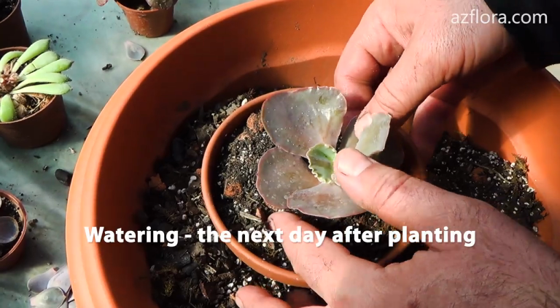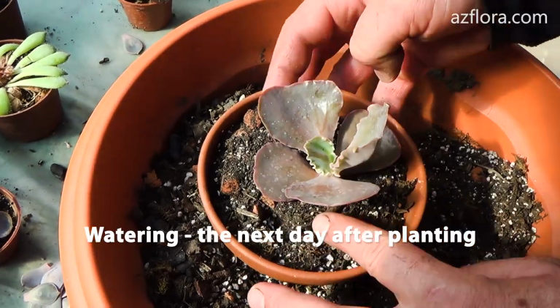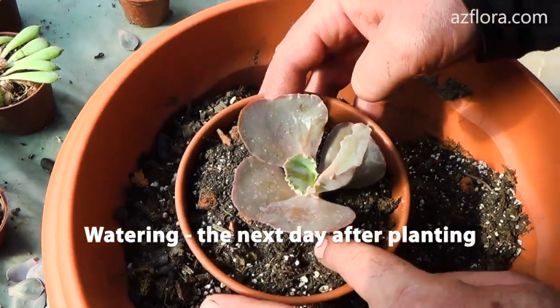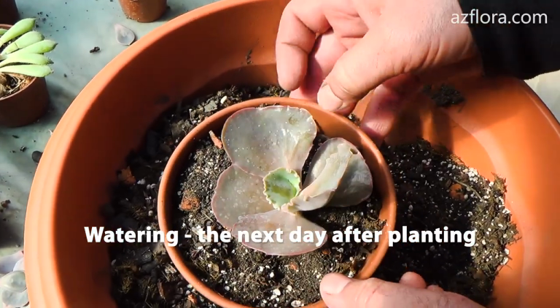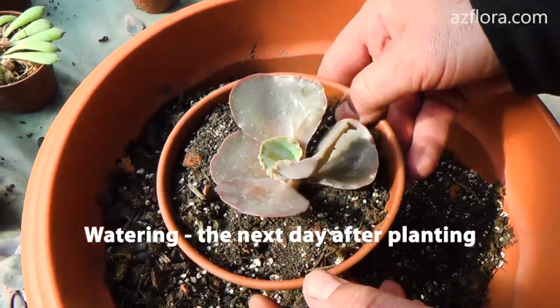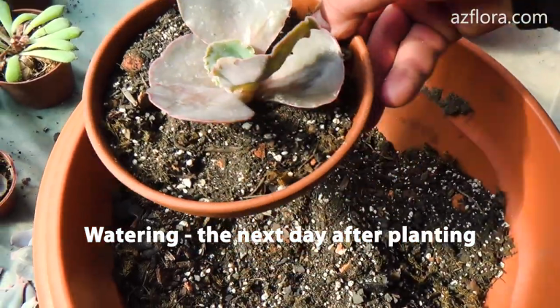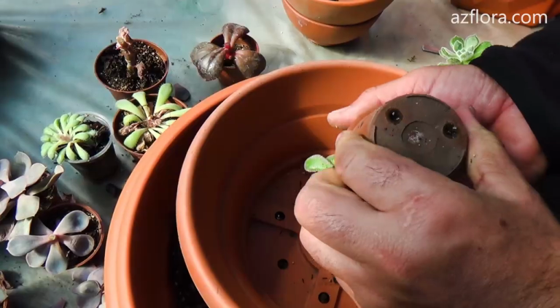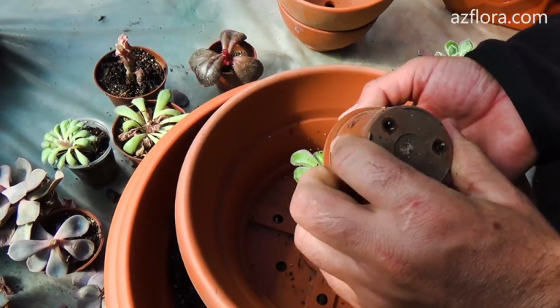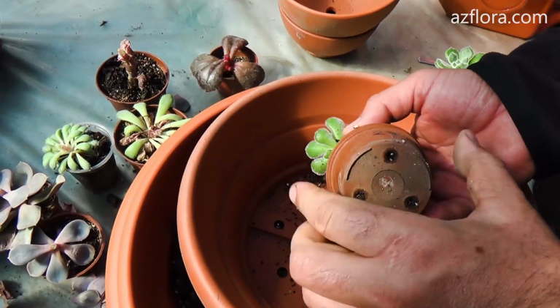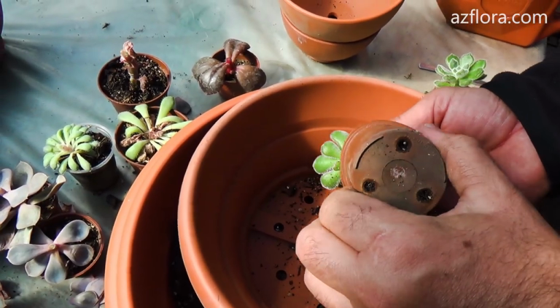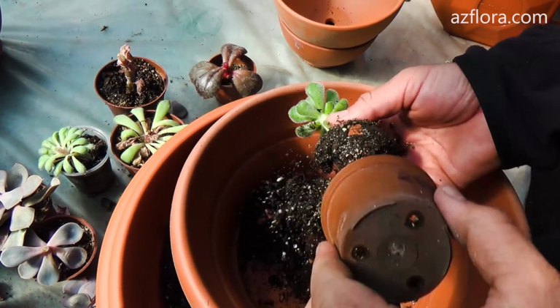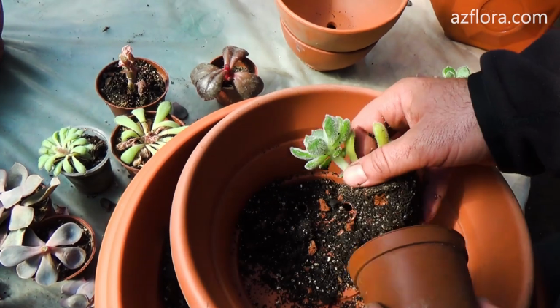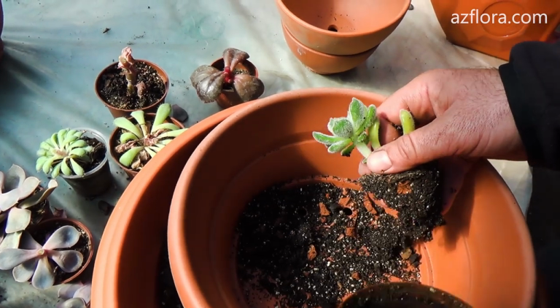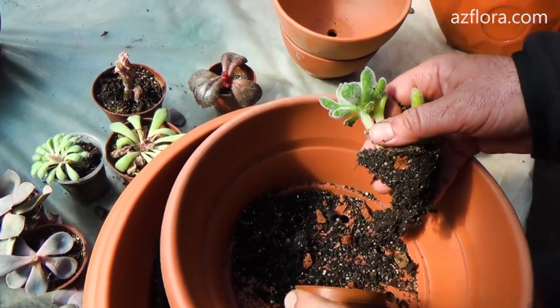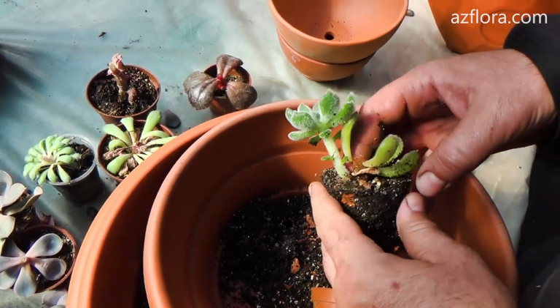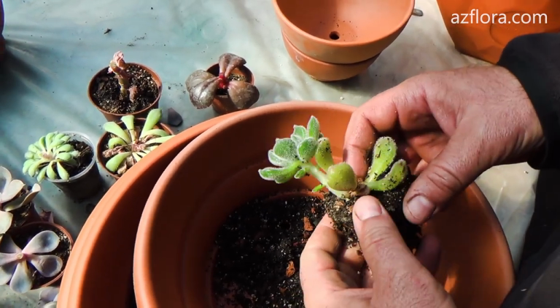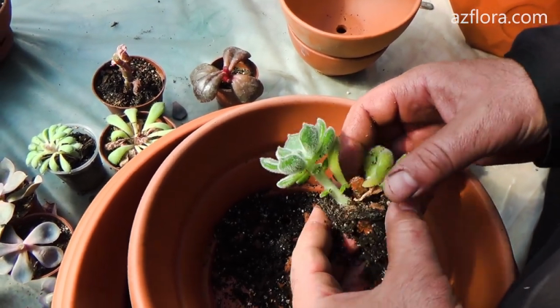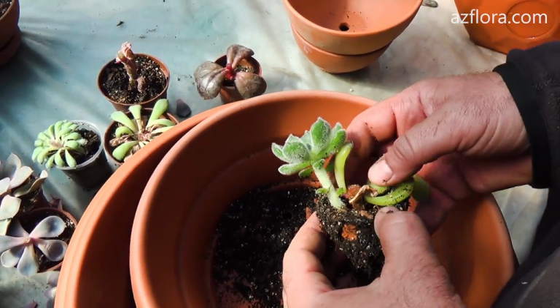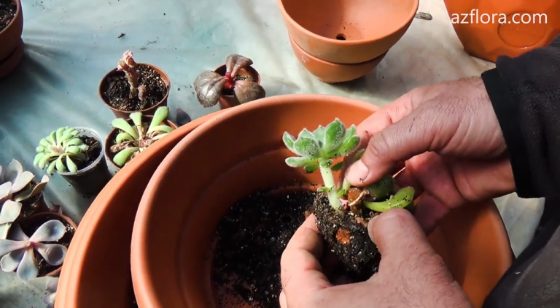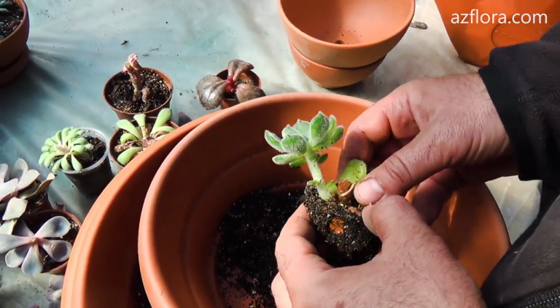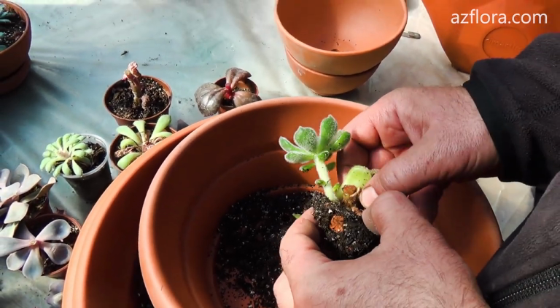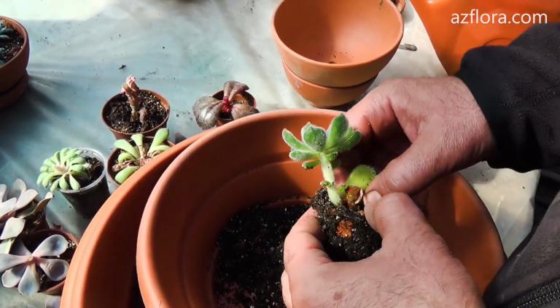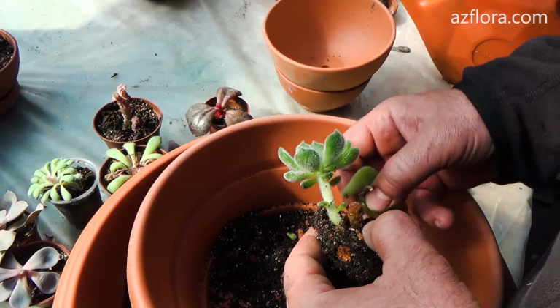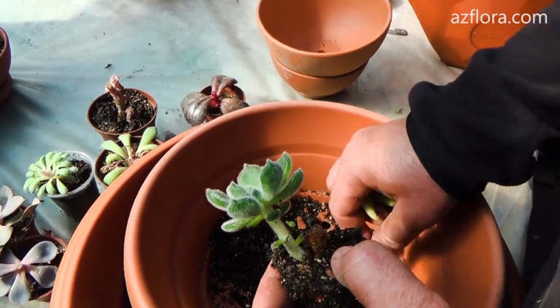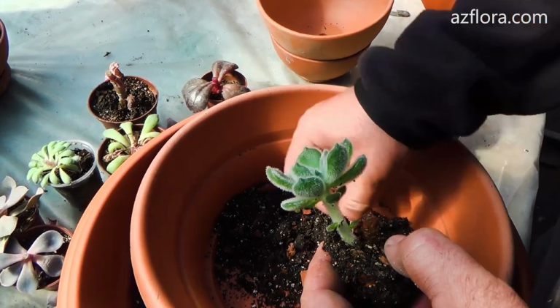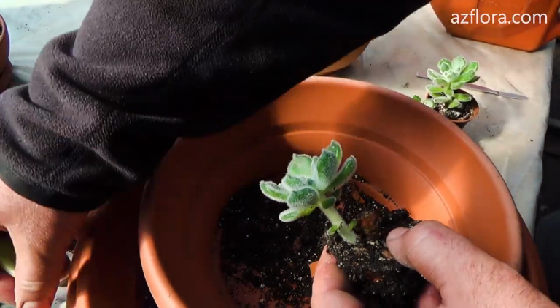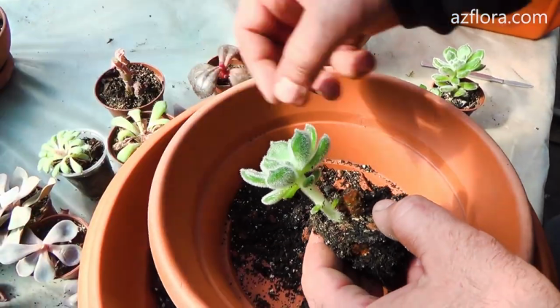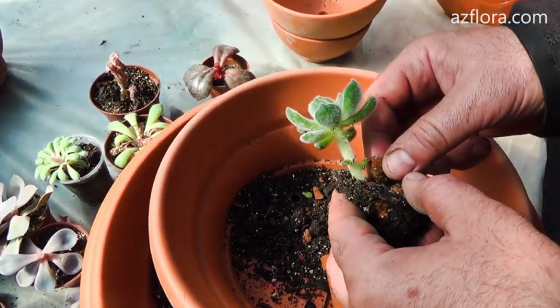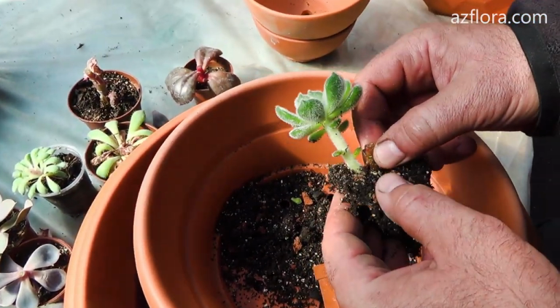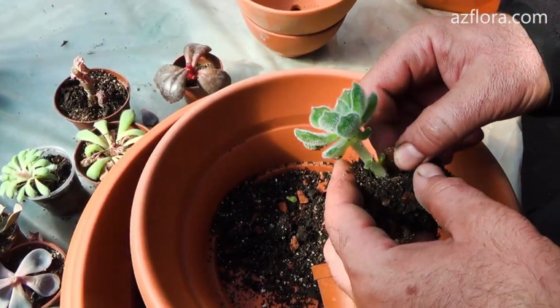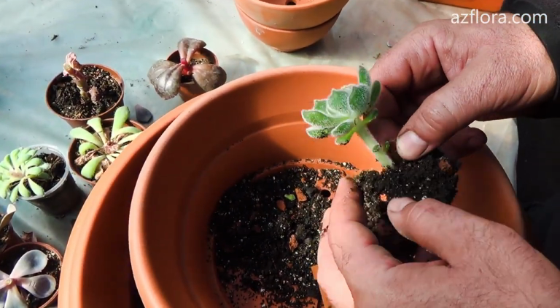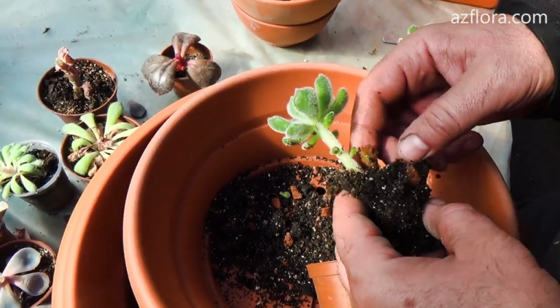After the winter period, Echeveria in most cases loses its decorativeness — the stalk is balding and damage to the leaves is noticeable. The rooting of stem cuttings in spring allows you to restore the beauty of the plant.